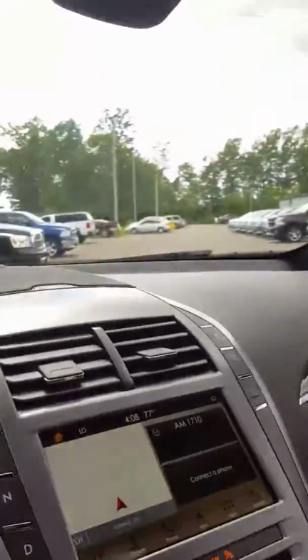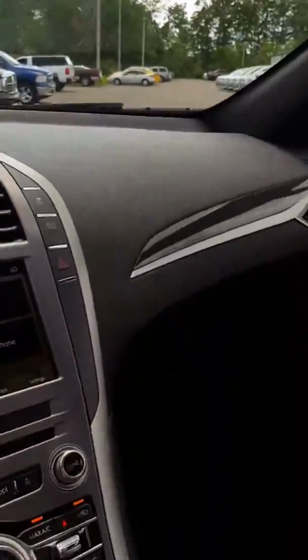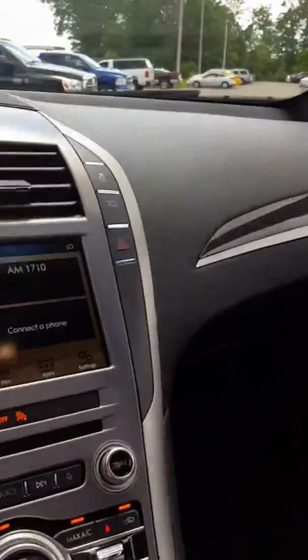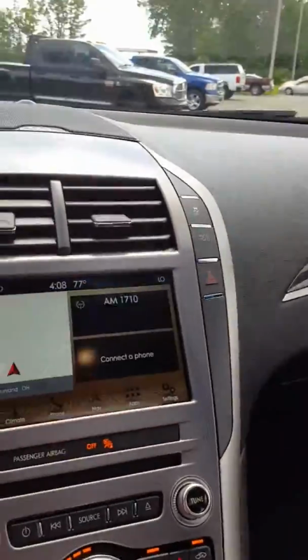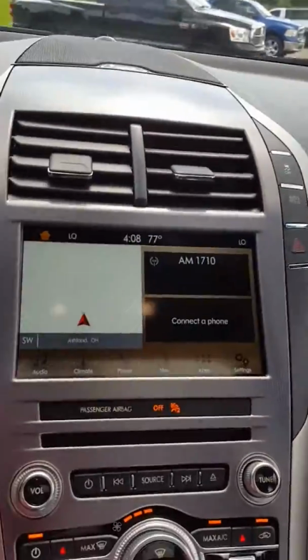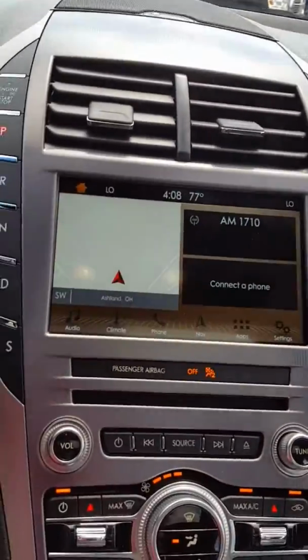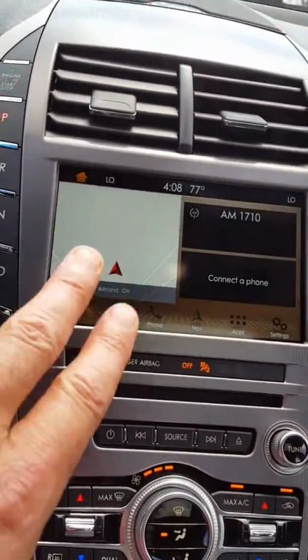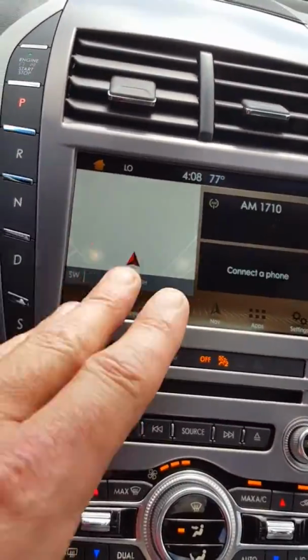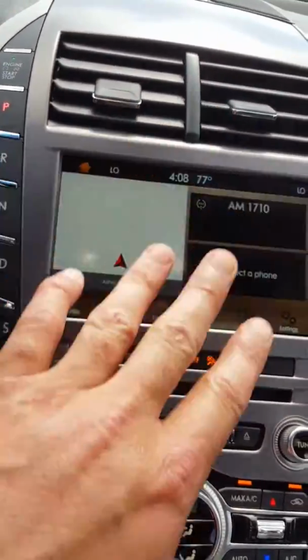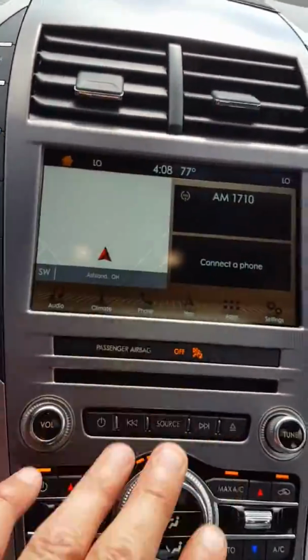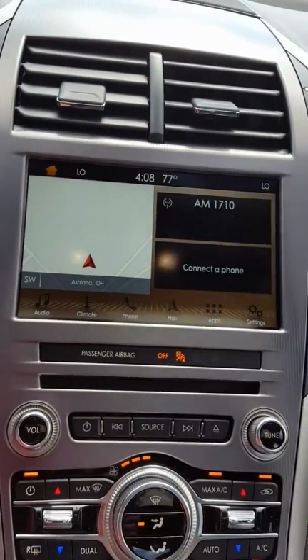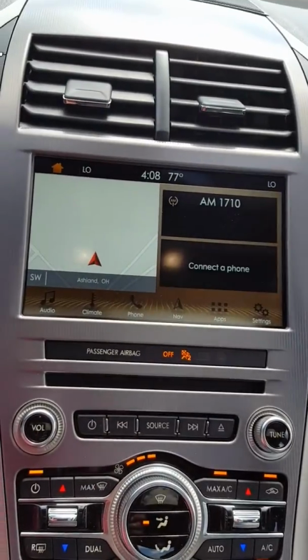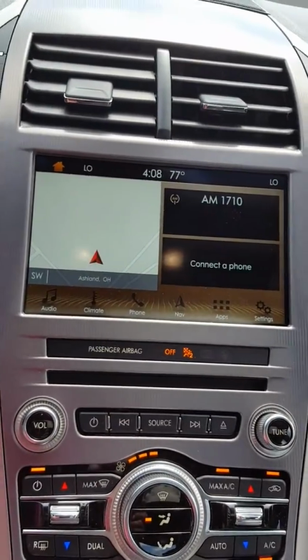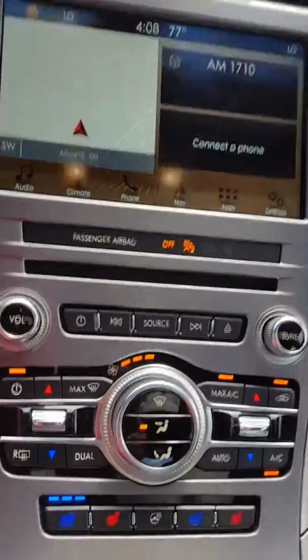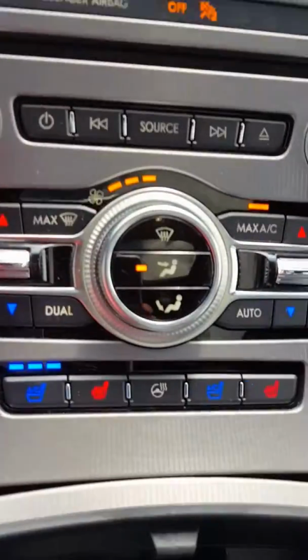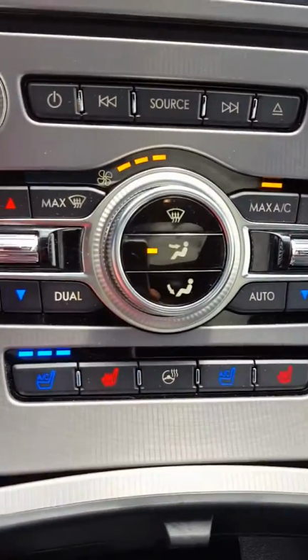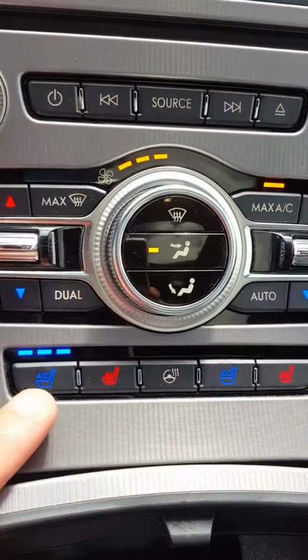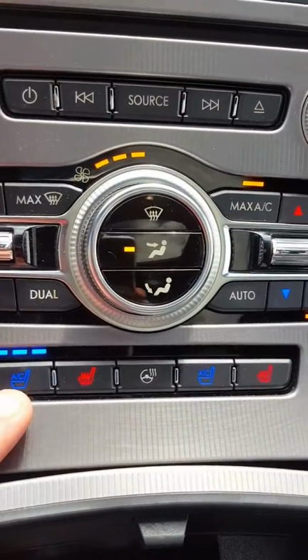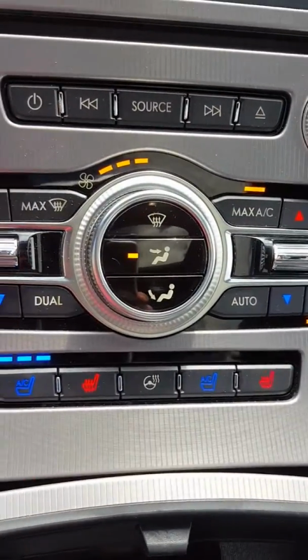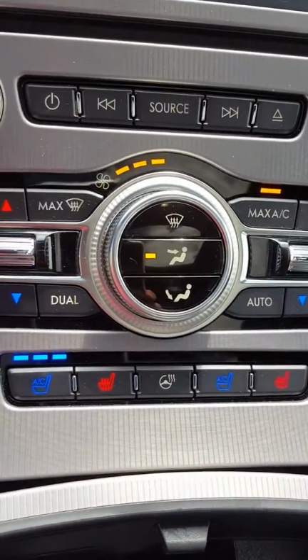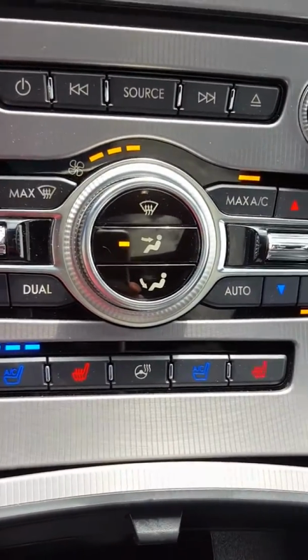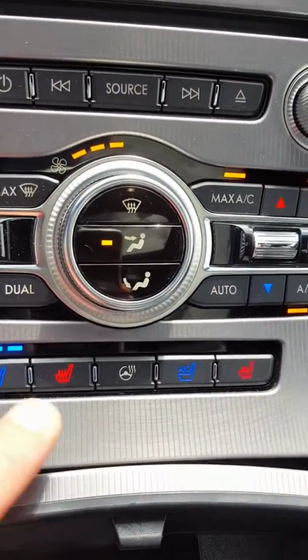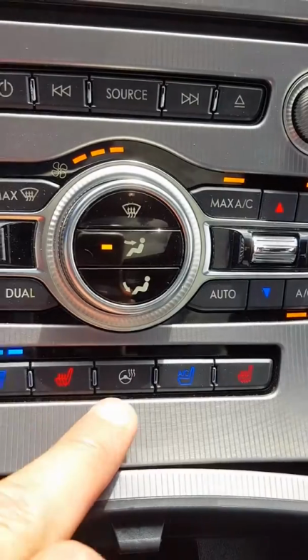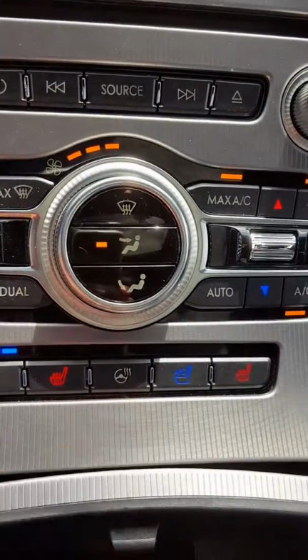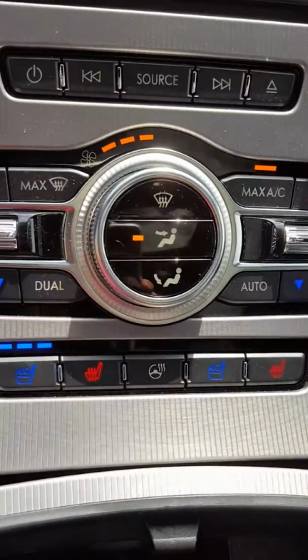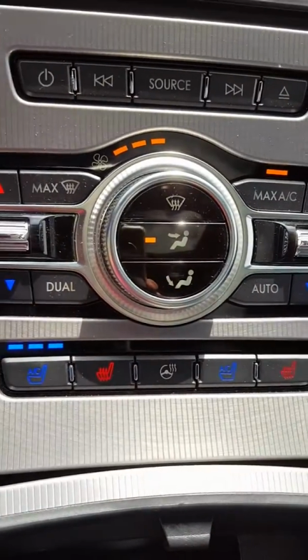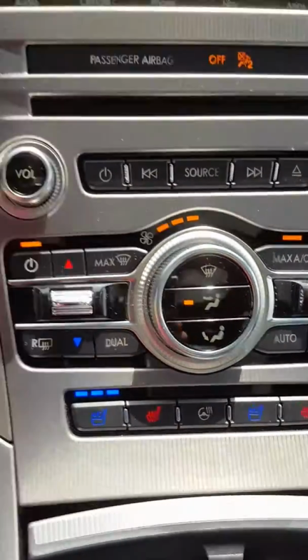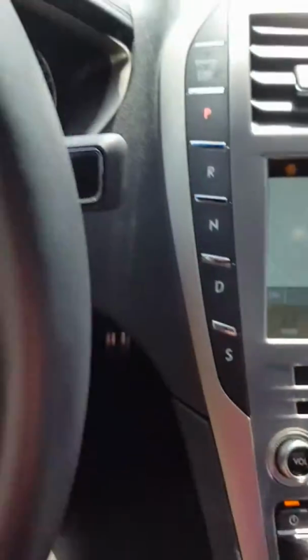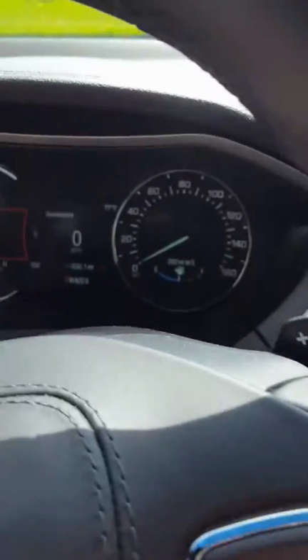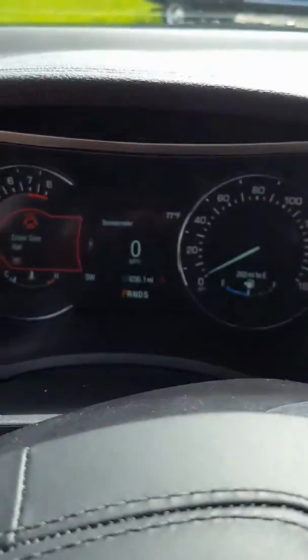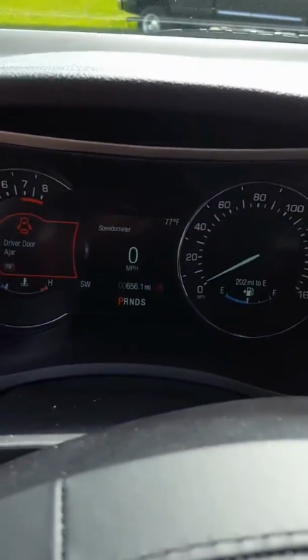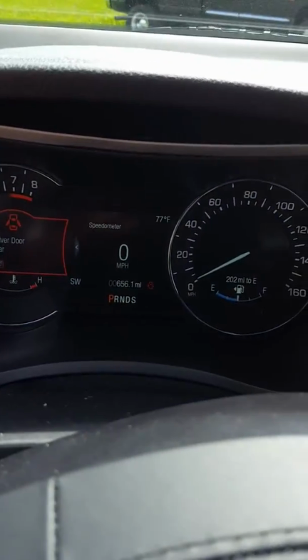I'm going to hop on inside. Like I mentioned, it does have navigation touchscreen radio. Down here as you can see, cooled seats — I turned these ones on, they feel great. Heated seats, heated steering wheel. And there you see.